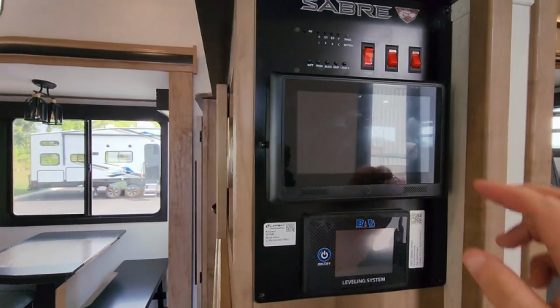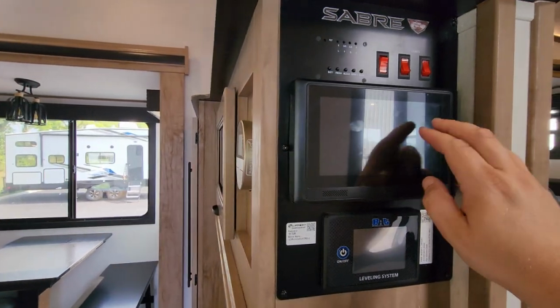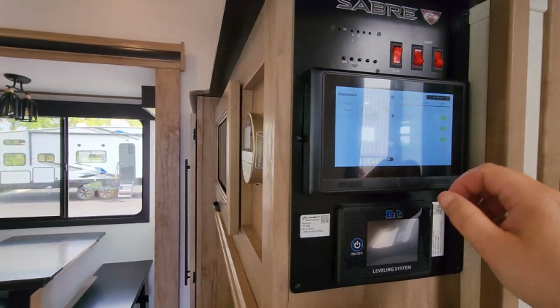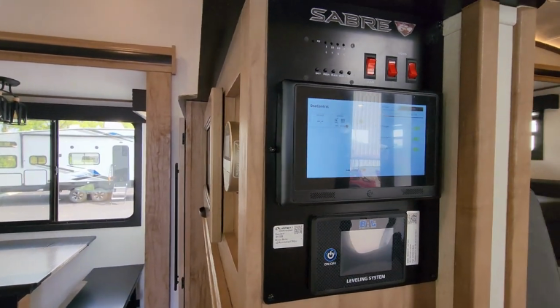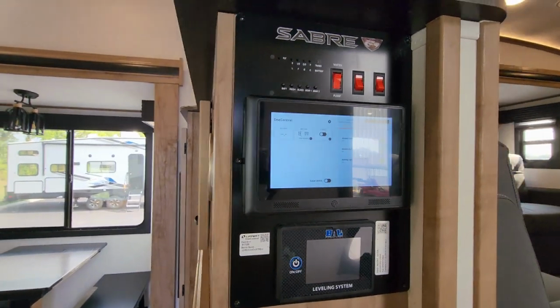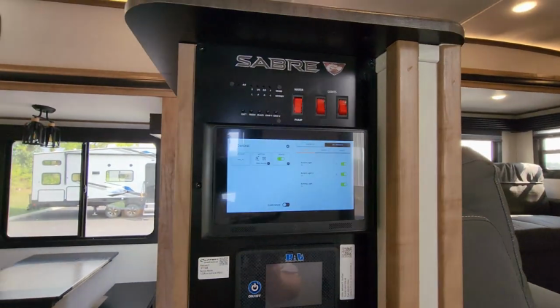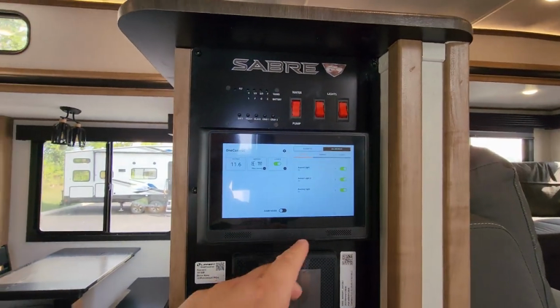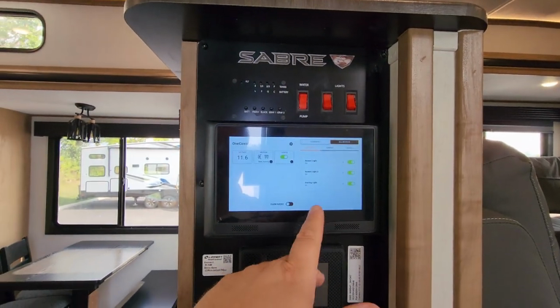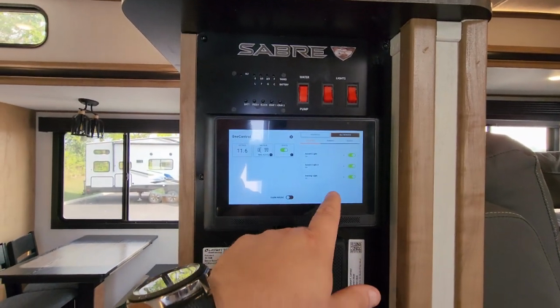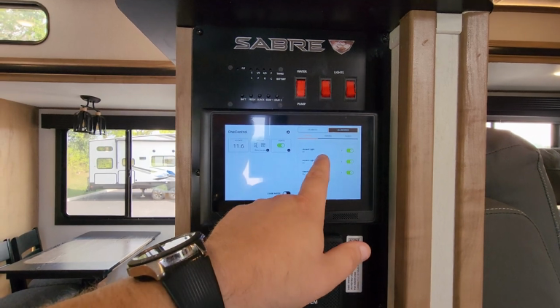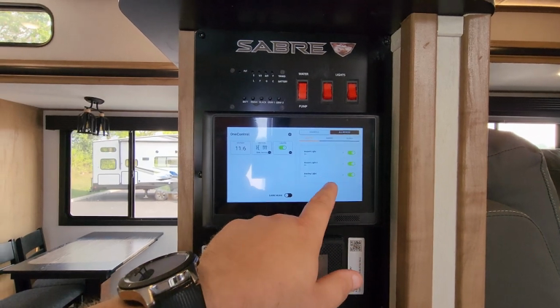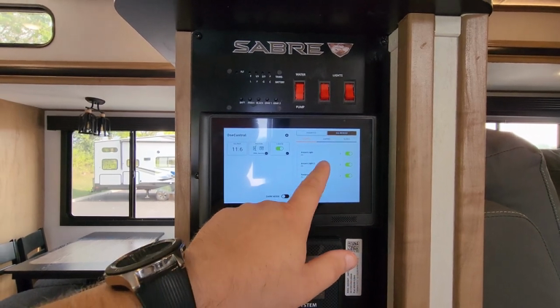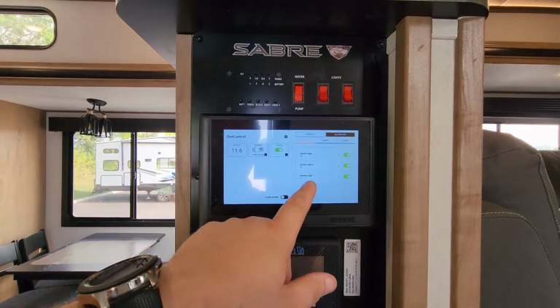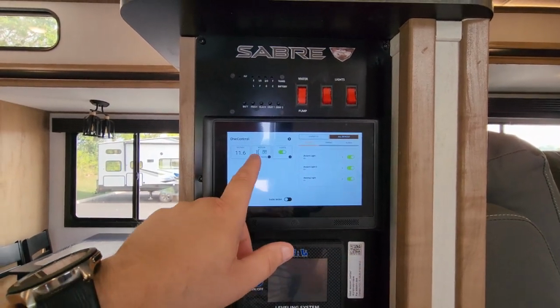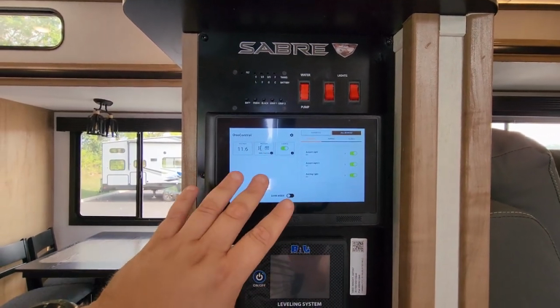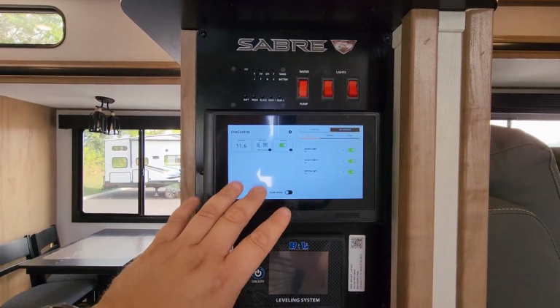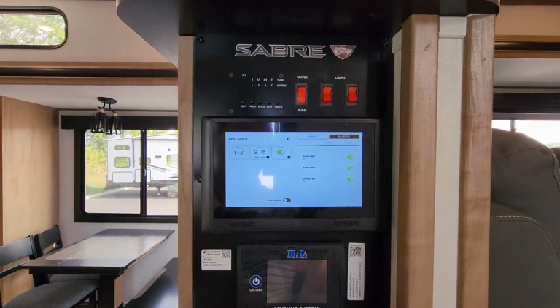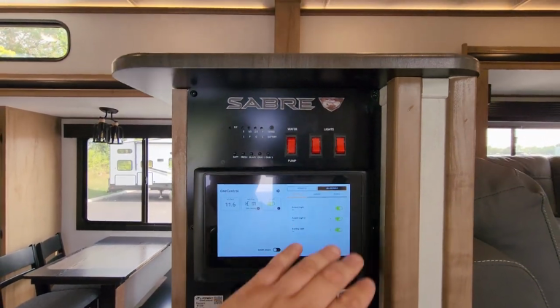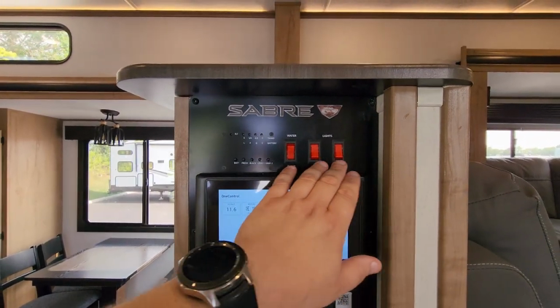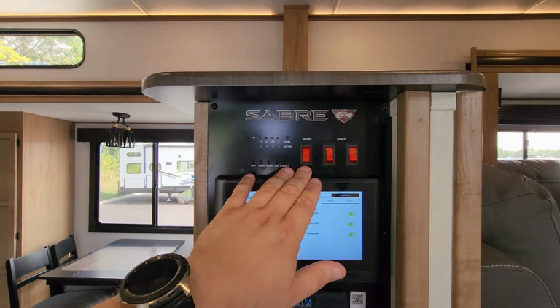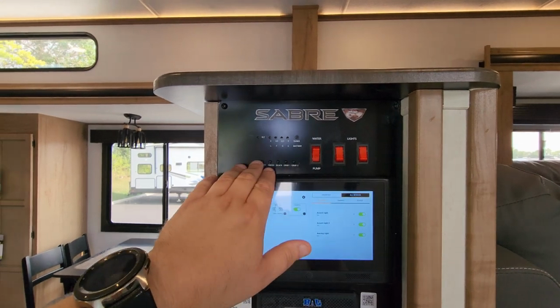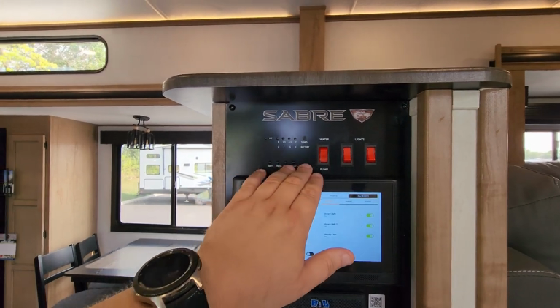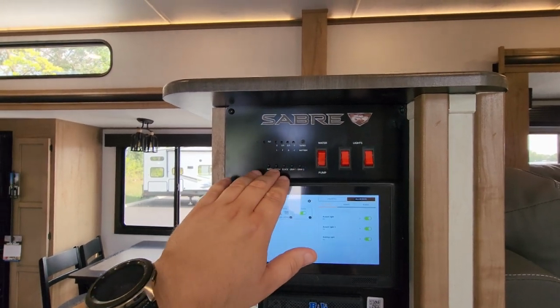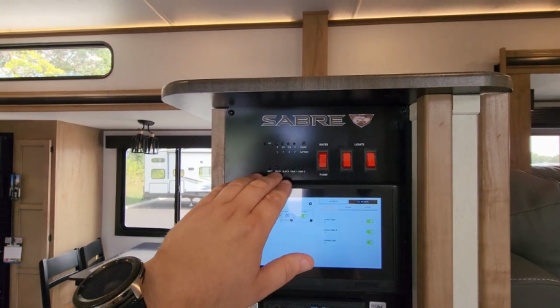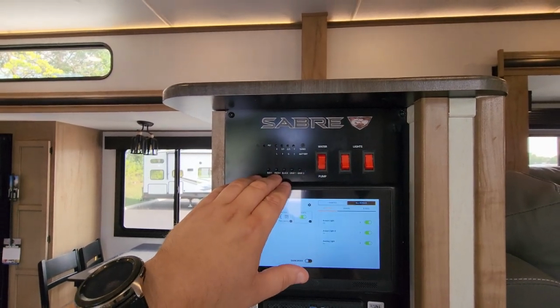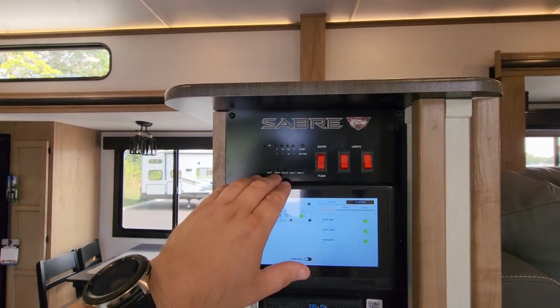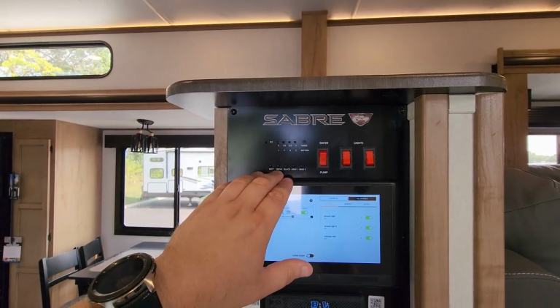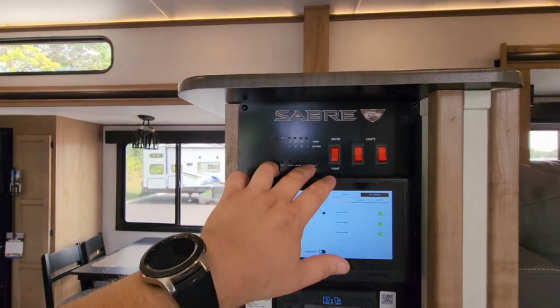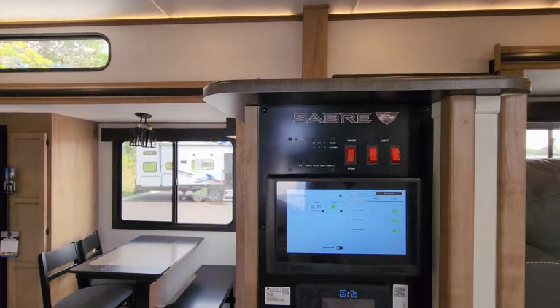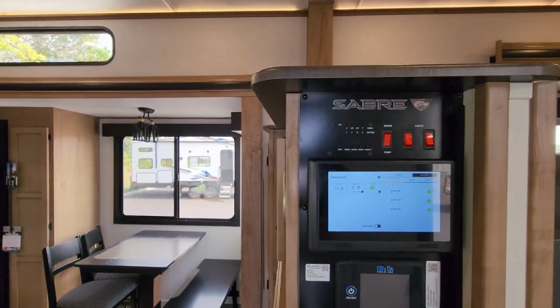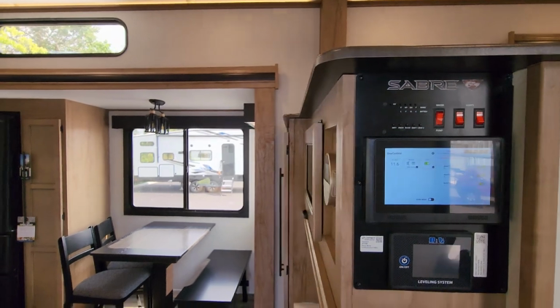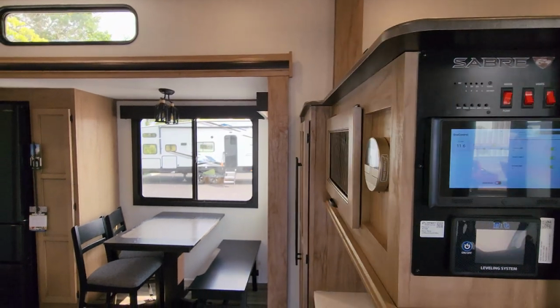I can wake up the touch screen here. You can come in here and do some different things as far as your awning, your lights, and all that type of stuff. And you have some light switches here, your battery meter, and also a monitor panel for your holding tanks.